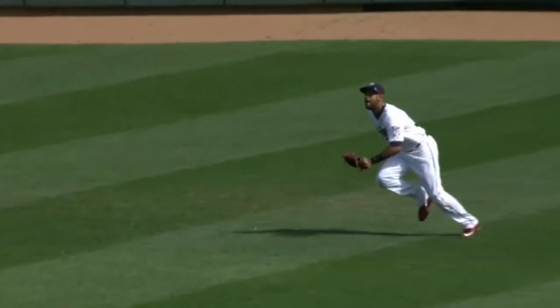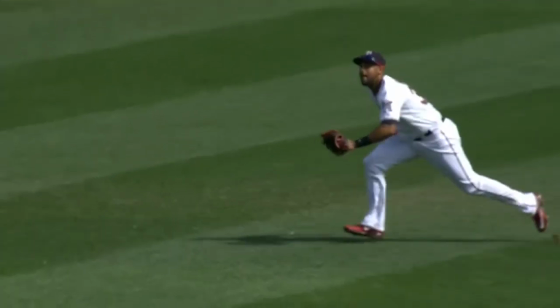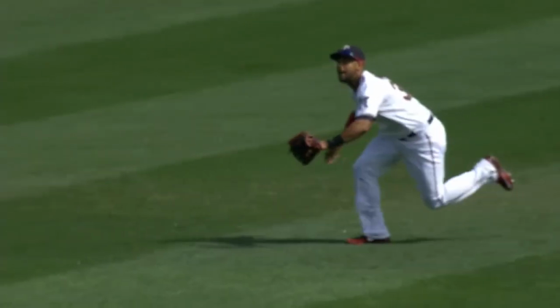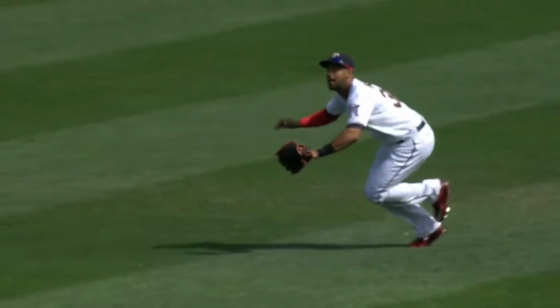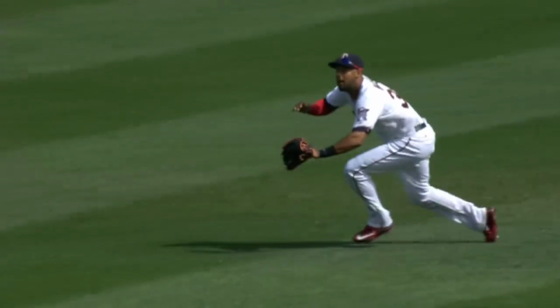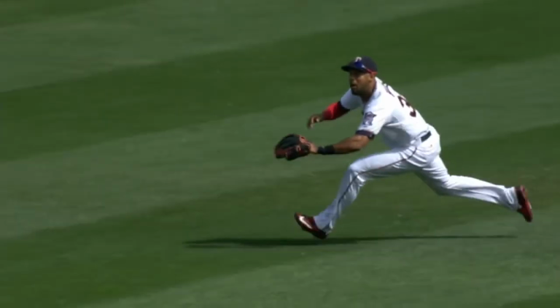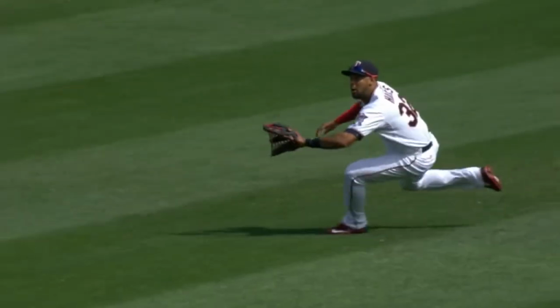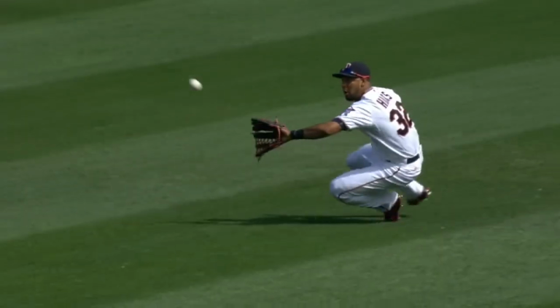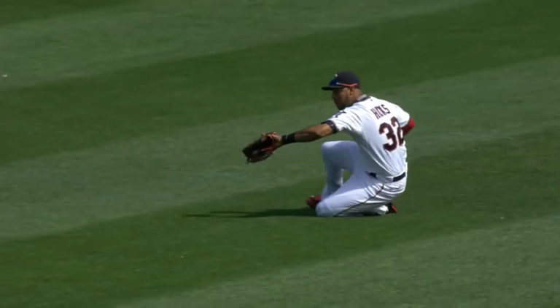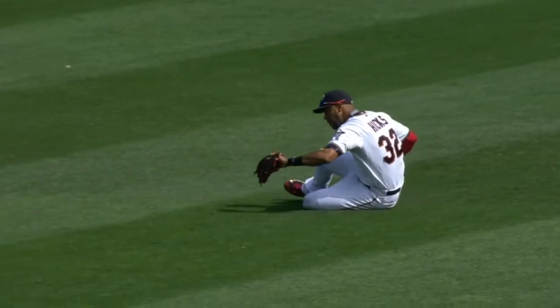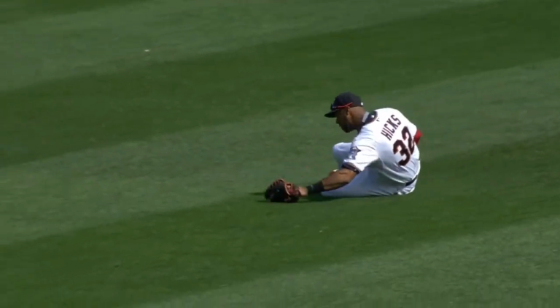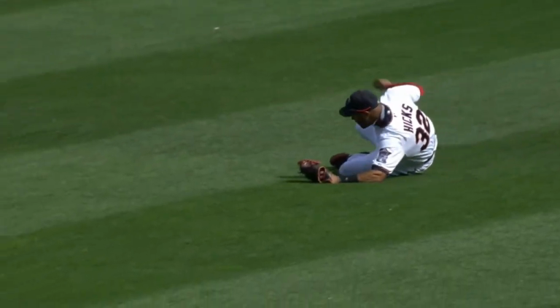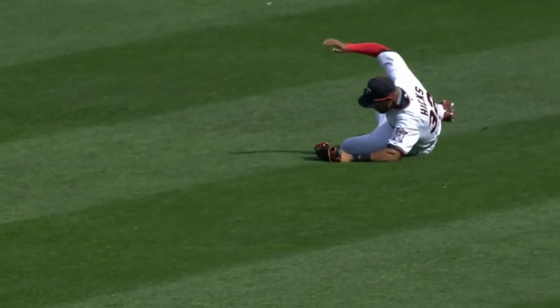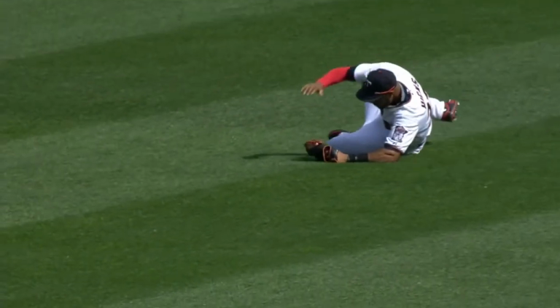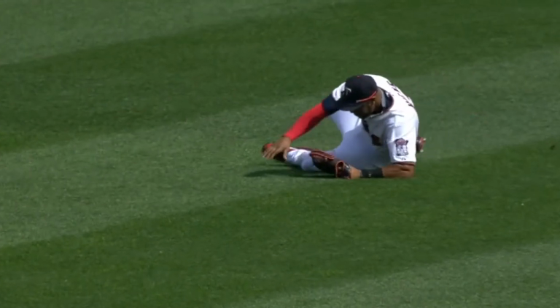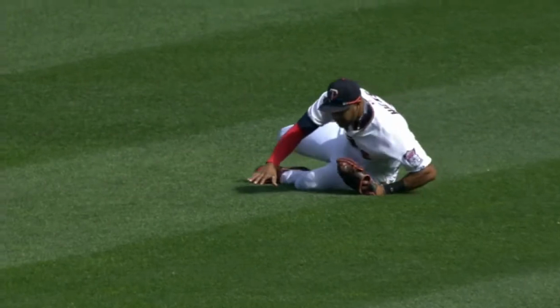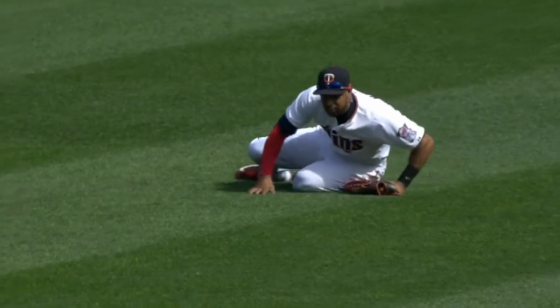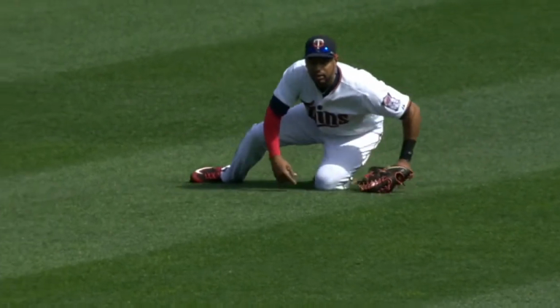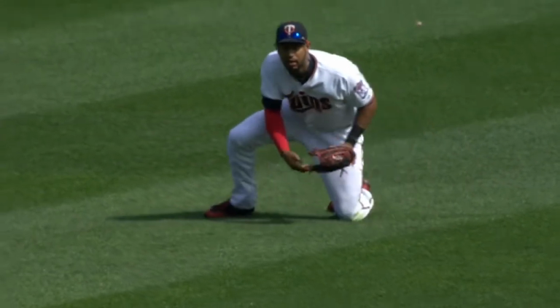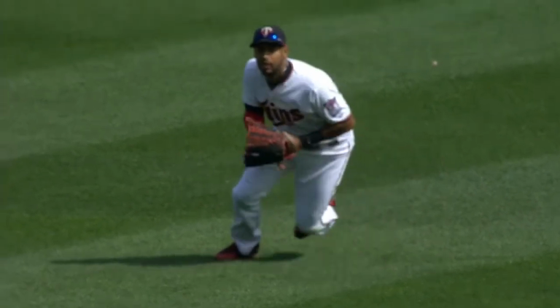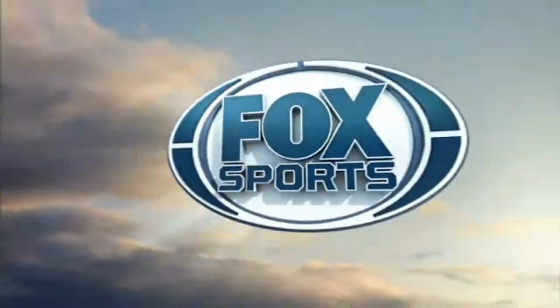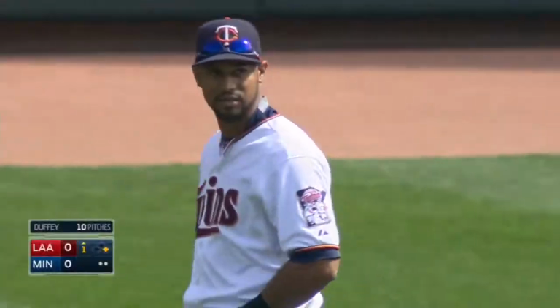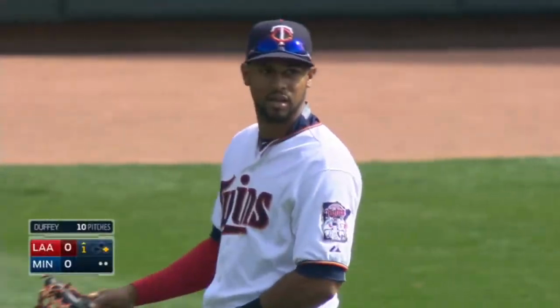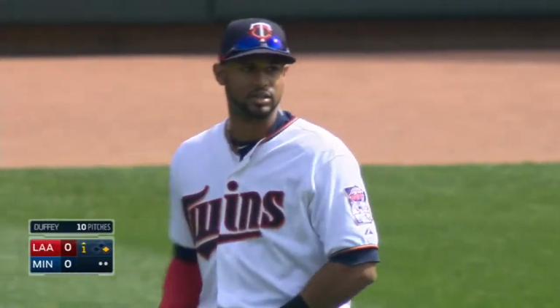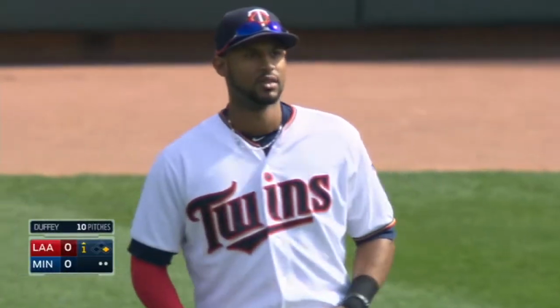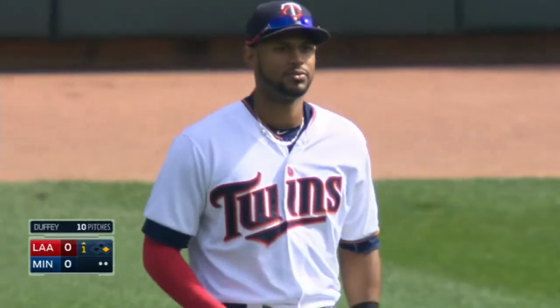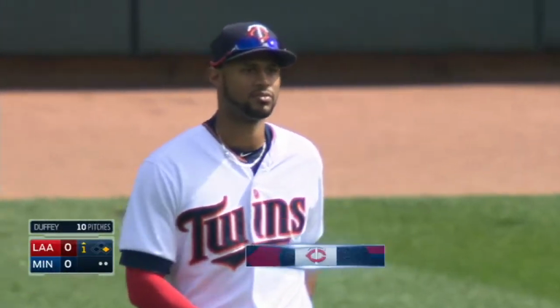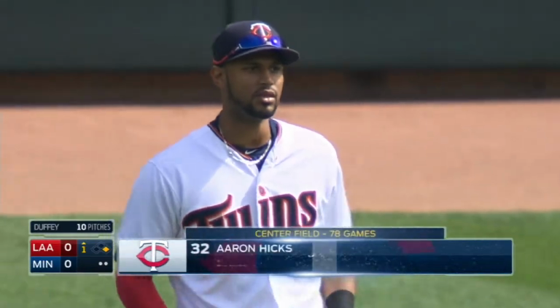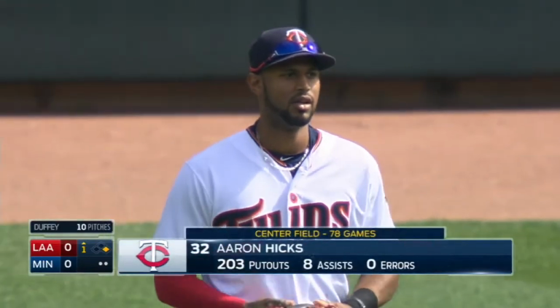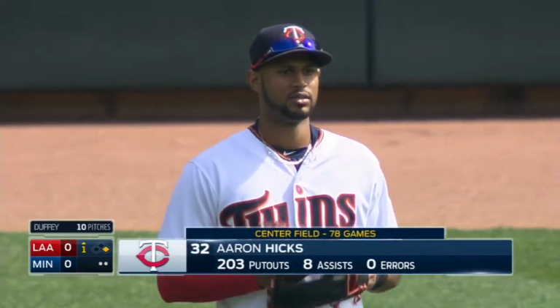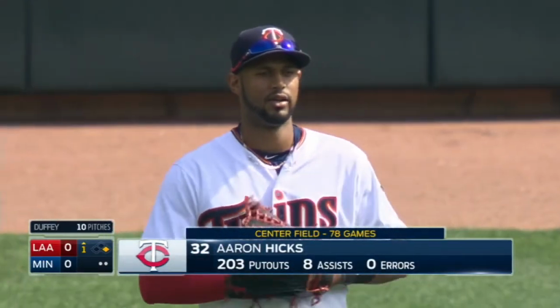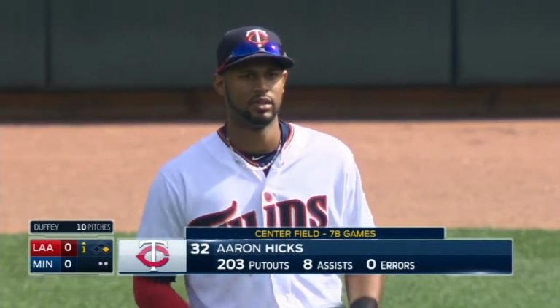It's good that Aaron Hicks came in. You can see where he caught that ball on a sliding catch. Two down and now Pujols. Nice concentration, nice catch by Aaron Hicks out in center.